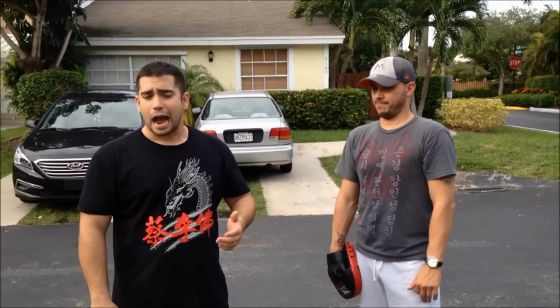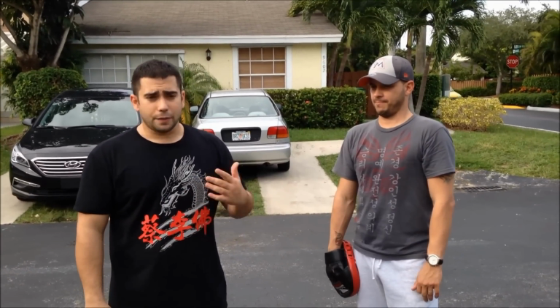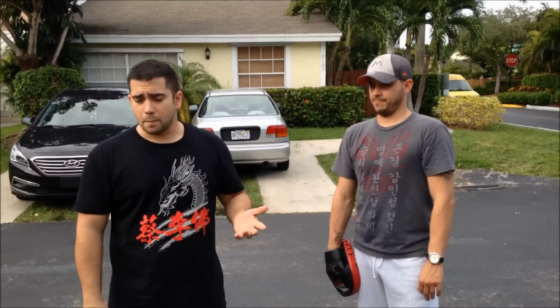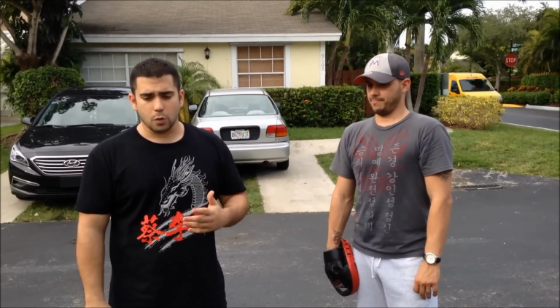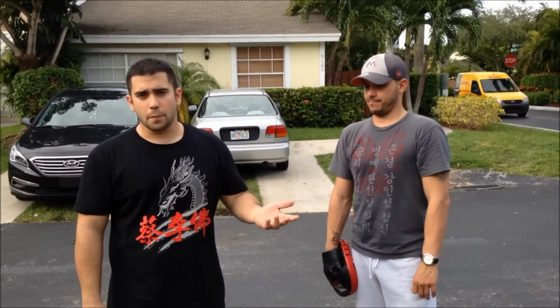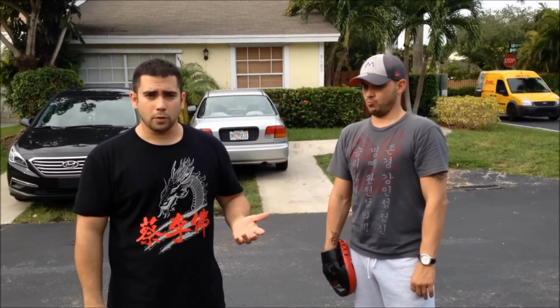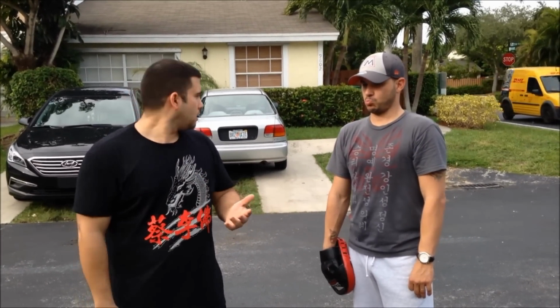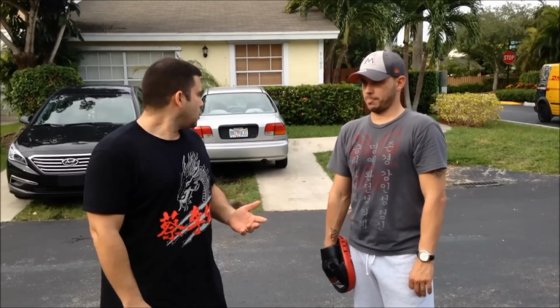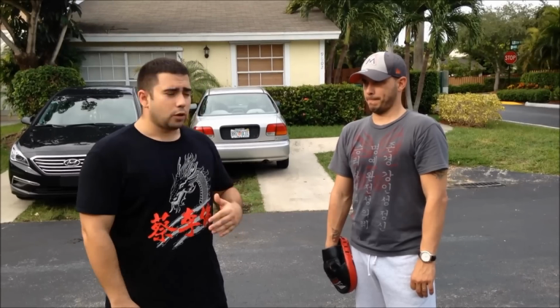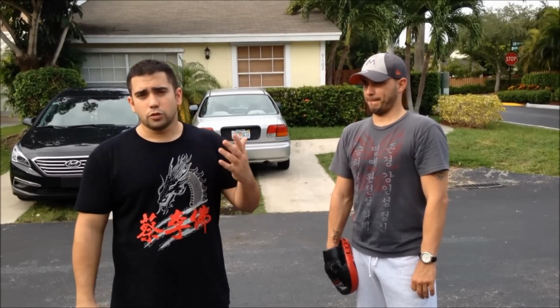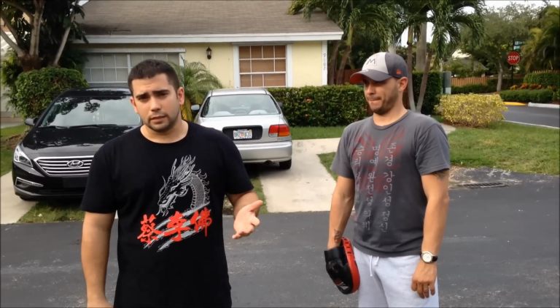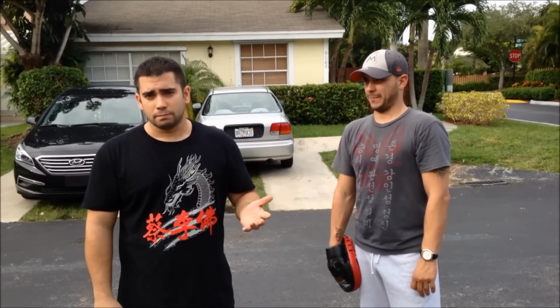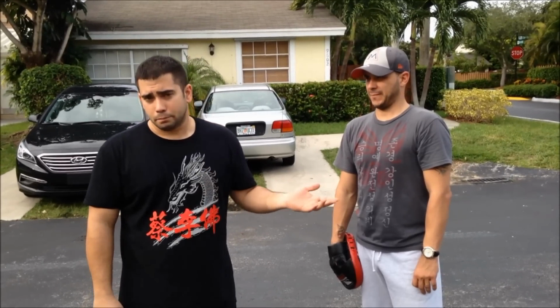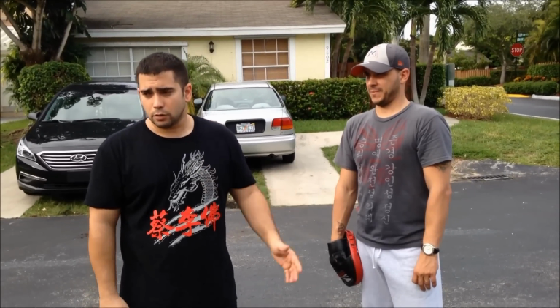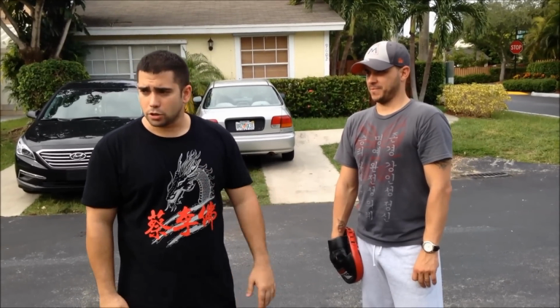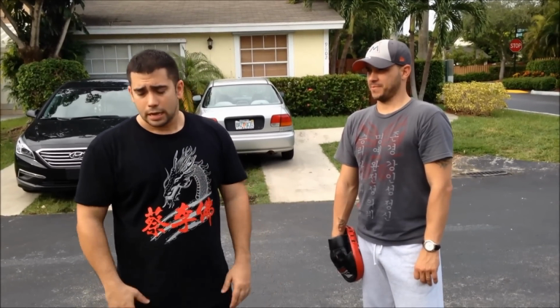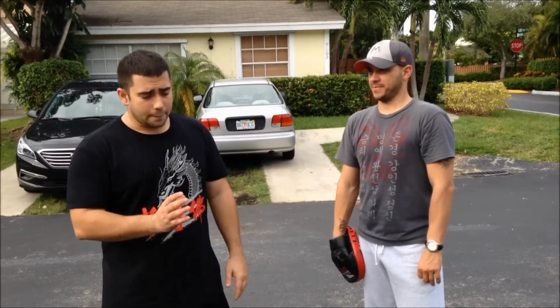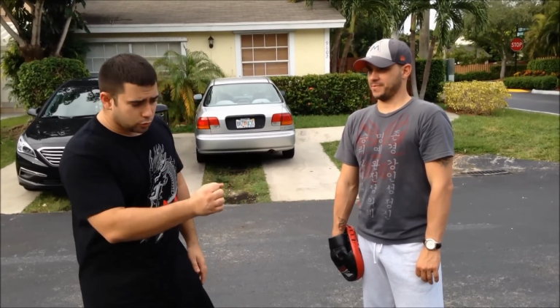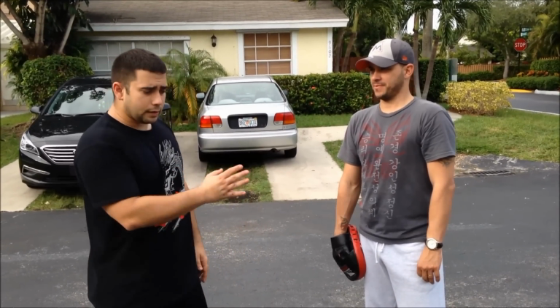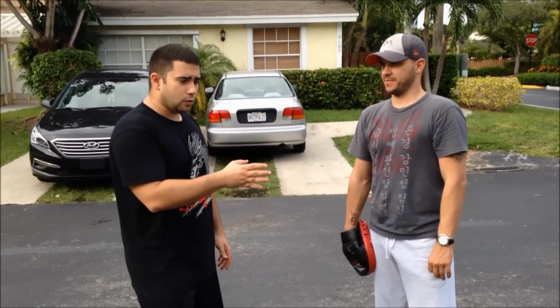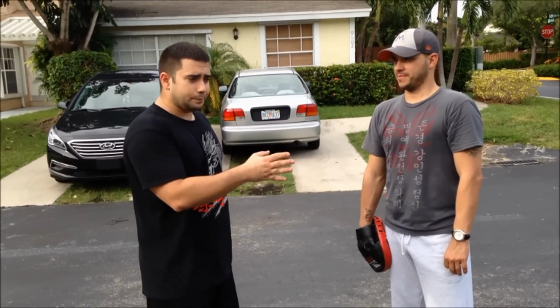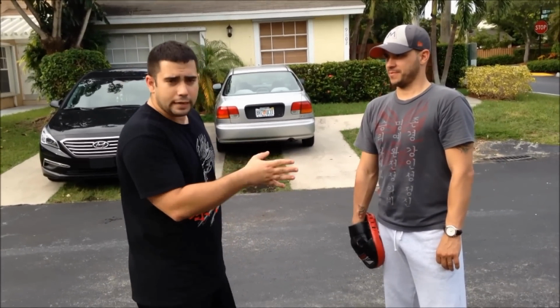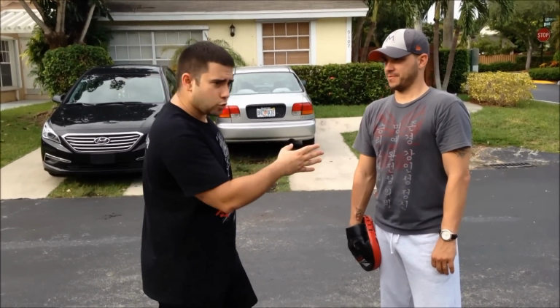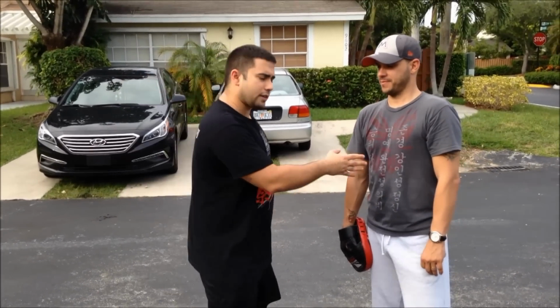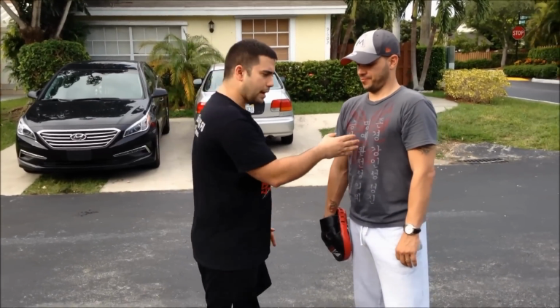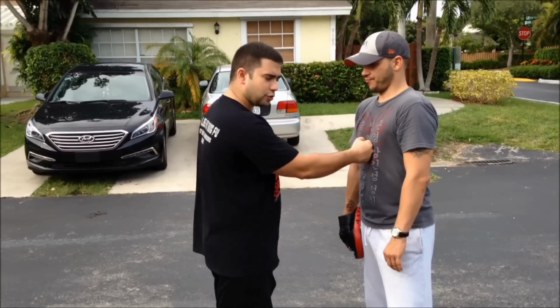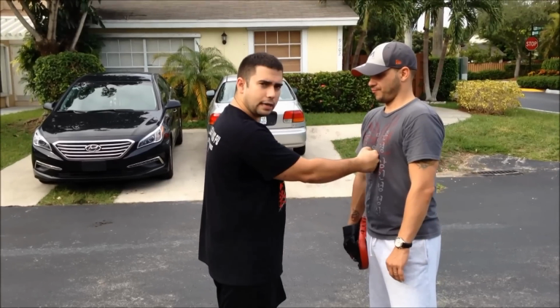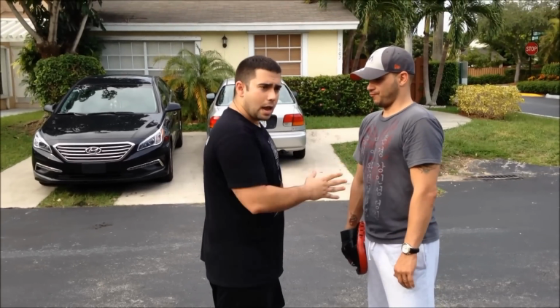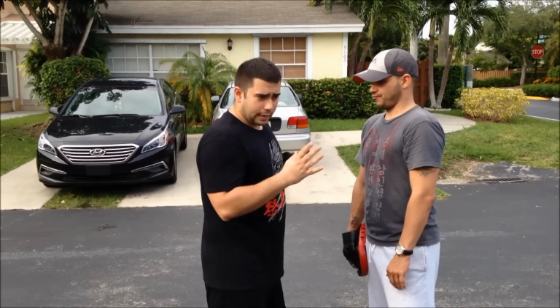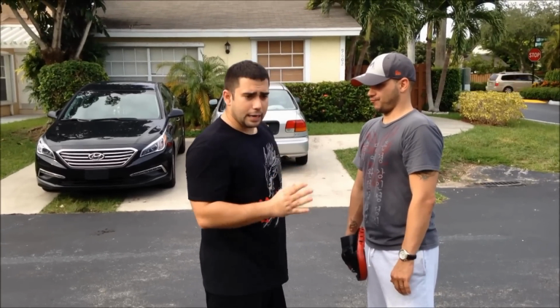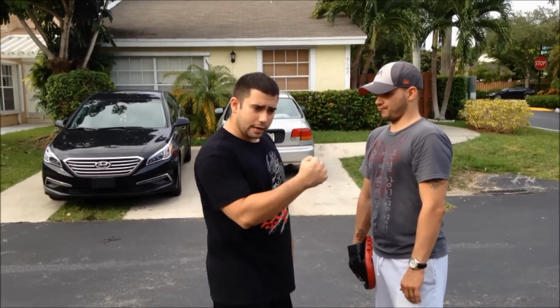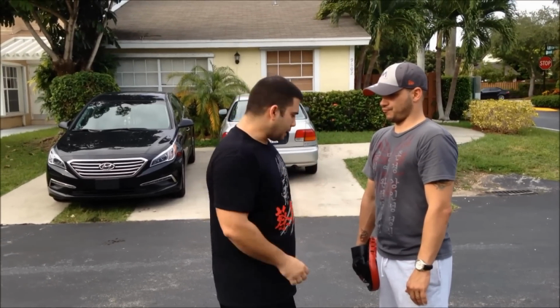I don't know why people waste their time explaining it if they don't explain its use. I don't think most Wing Chun people know how to use this particular punch. It can be used to break through in close quarters — in an apprehensive striking situation — but in reality, that's what it's for.